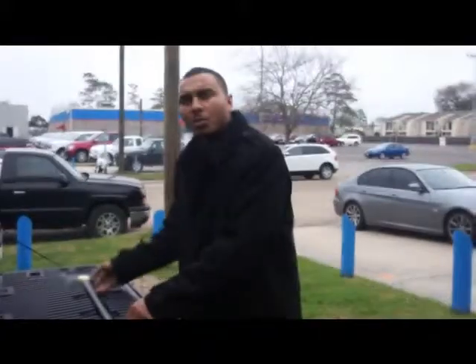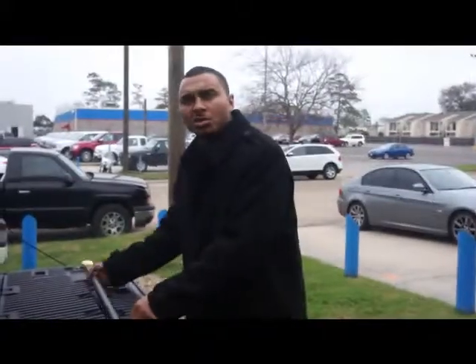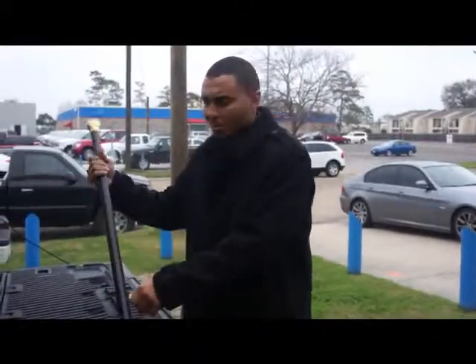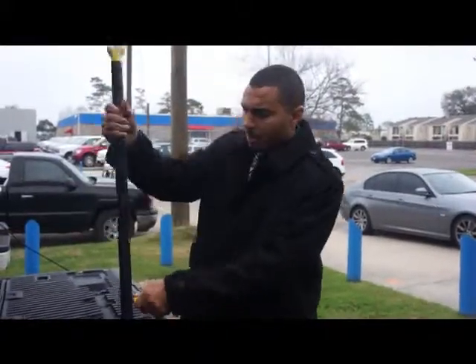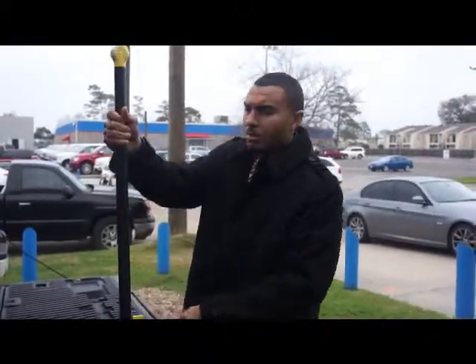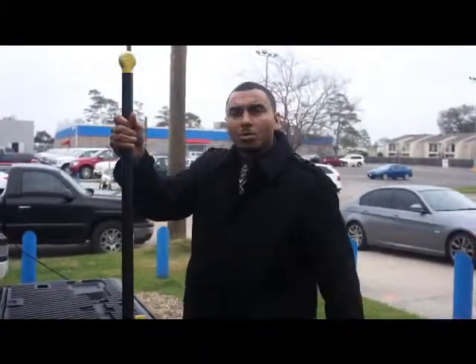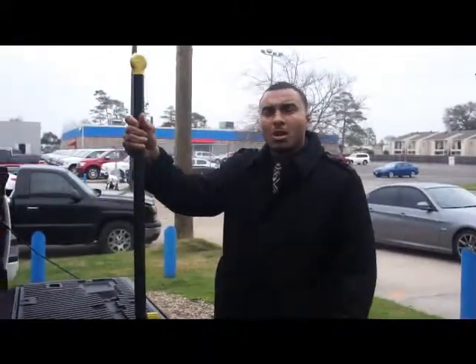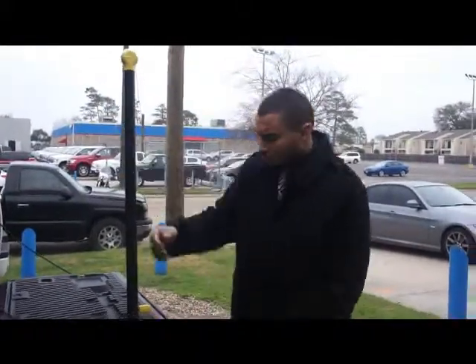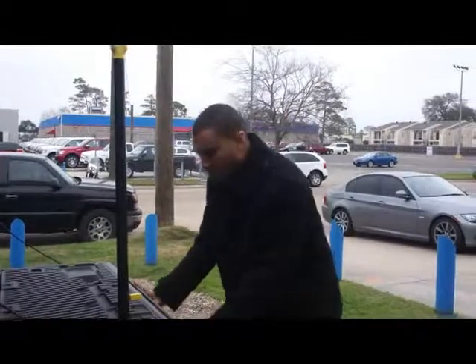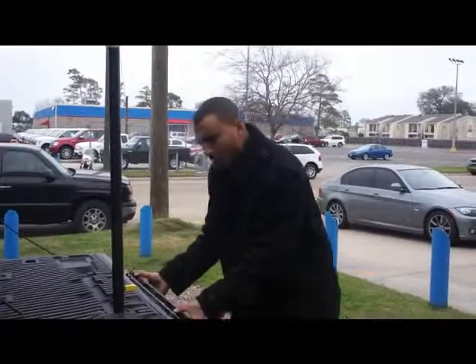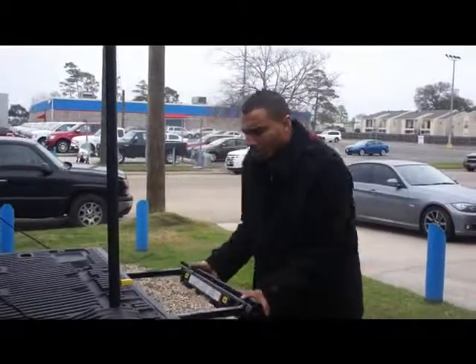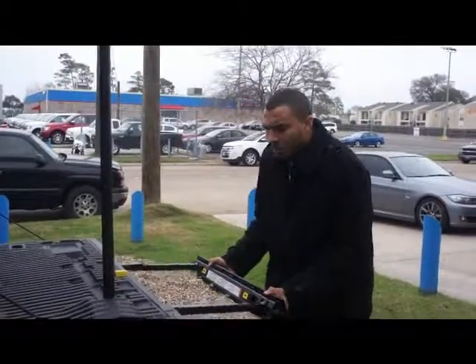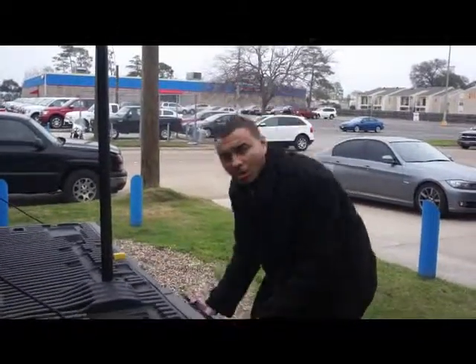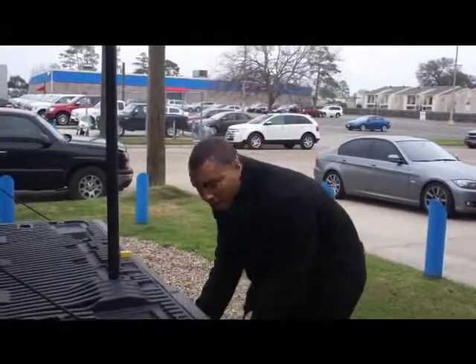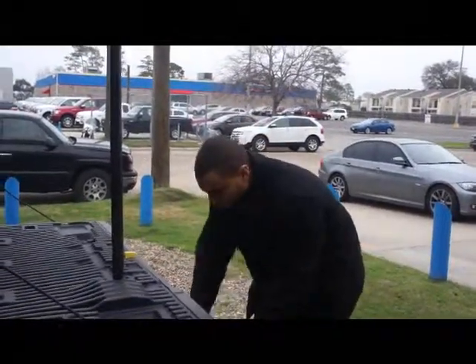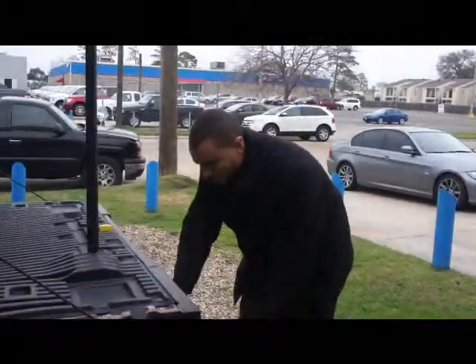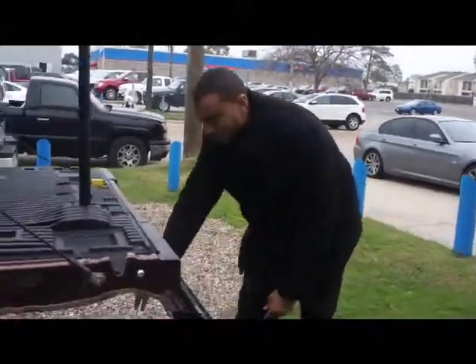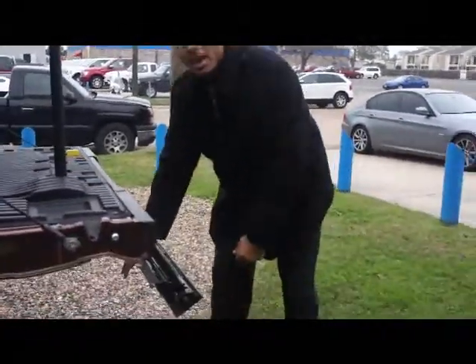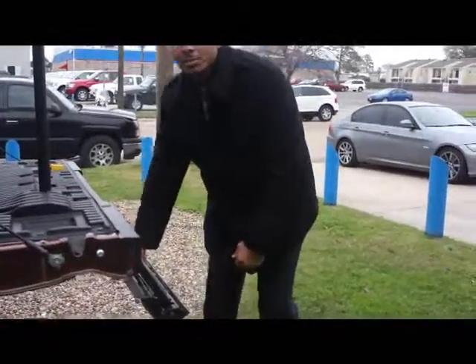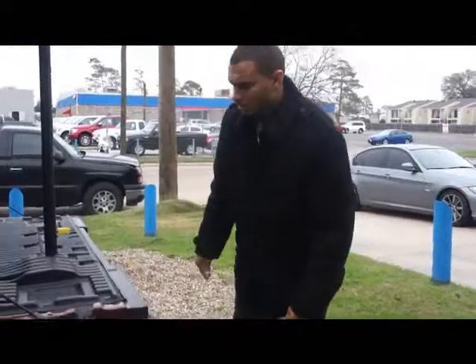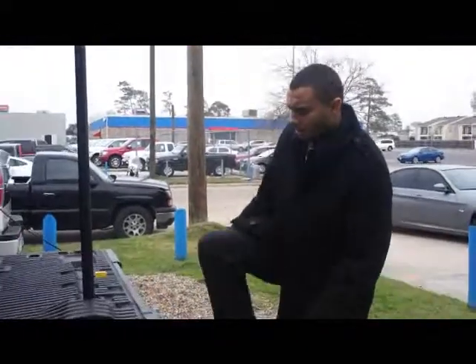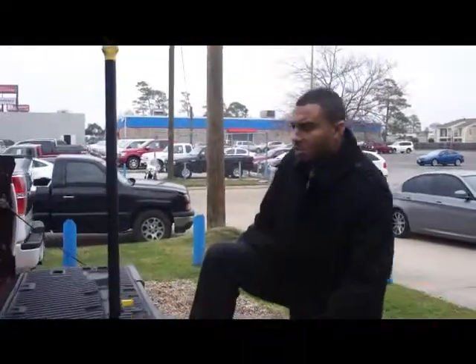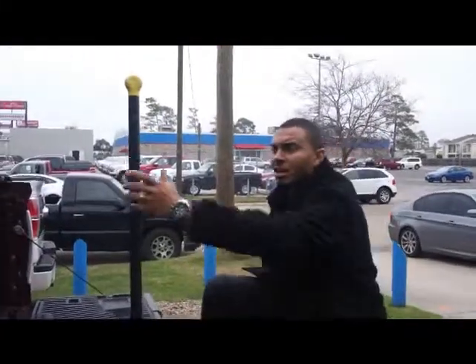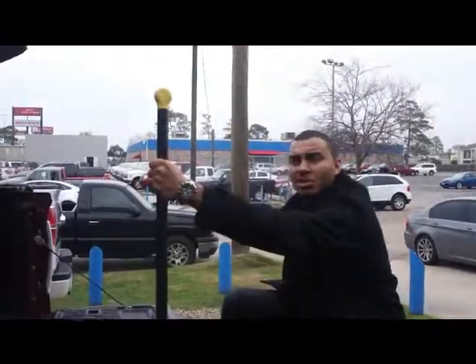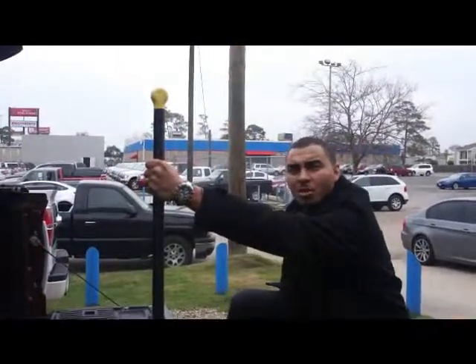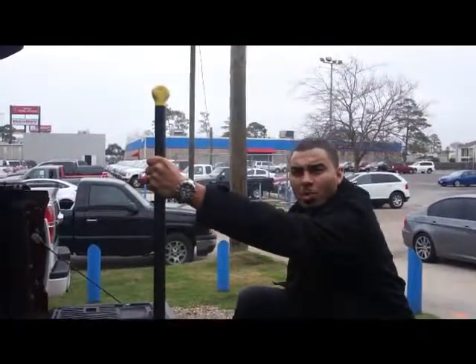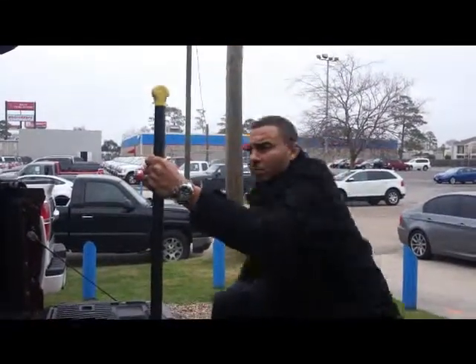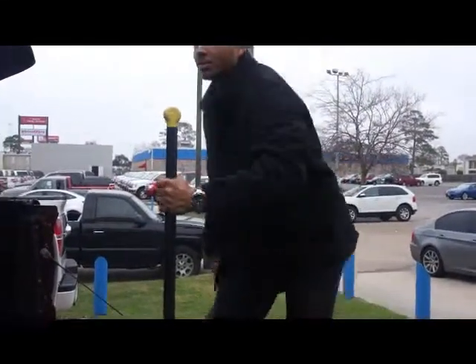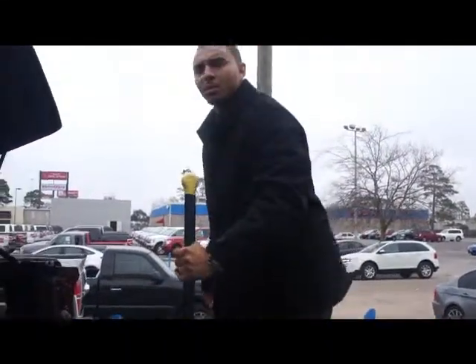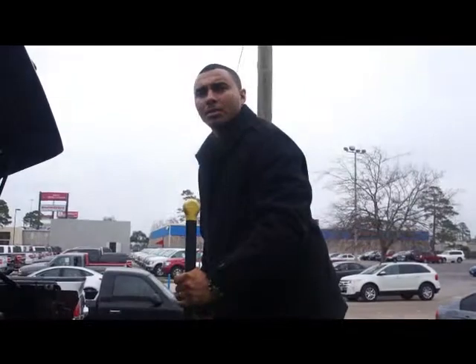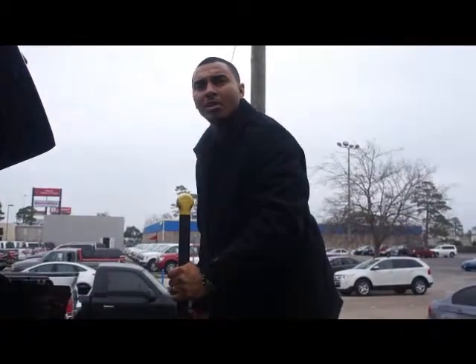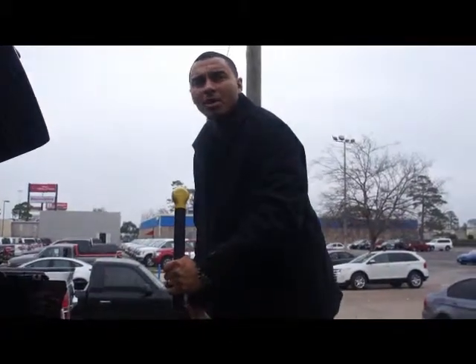First you pull this a little bit. Pull the arm up. Pull out the little ladder. Hold this out. Put your leg up. Stay in your arm. Pull it up. See how easy that was?